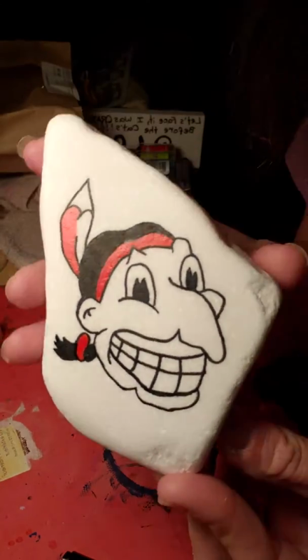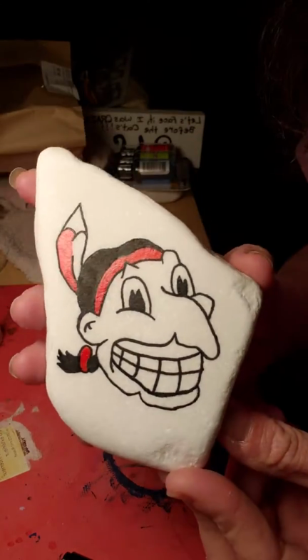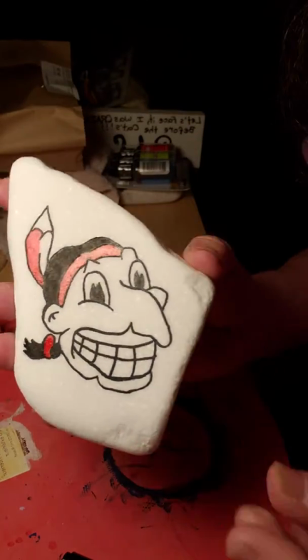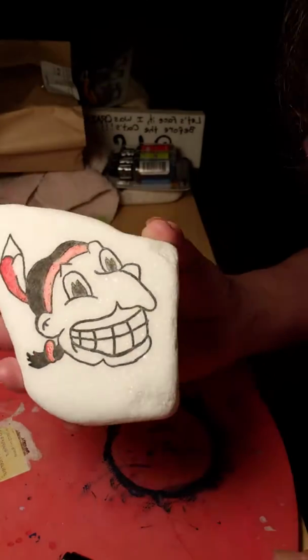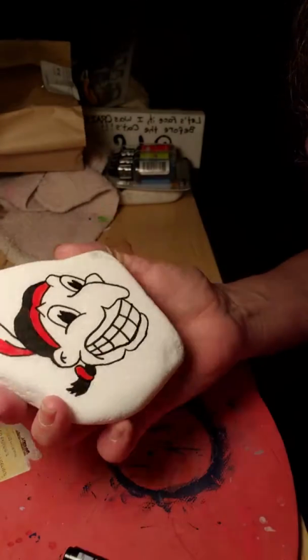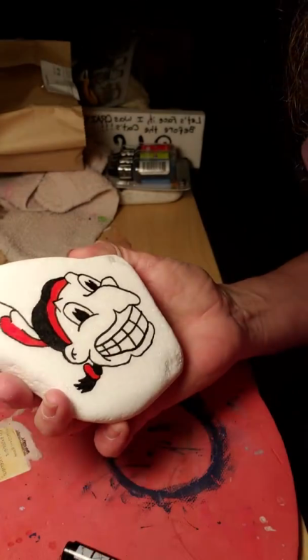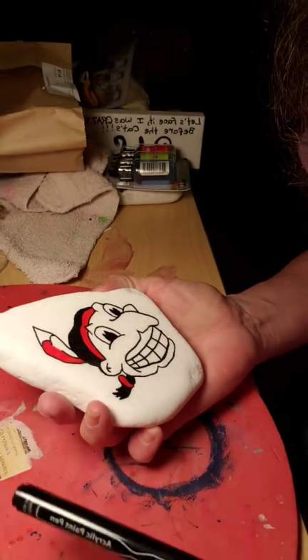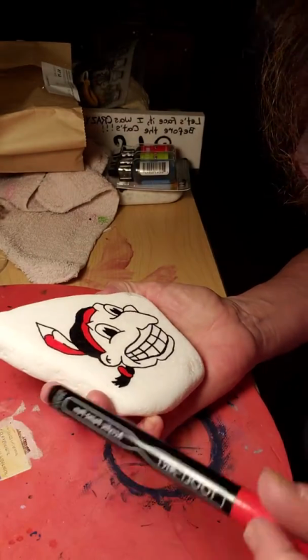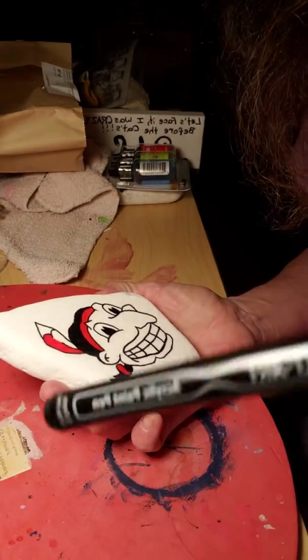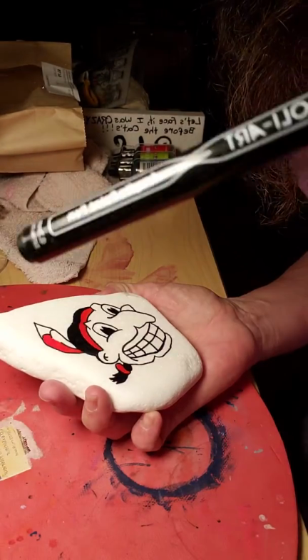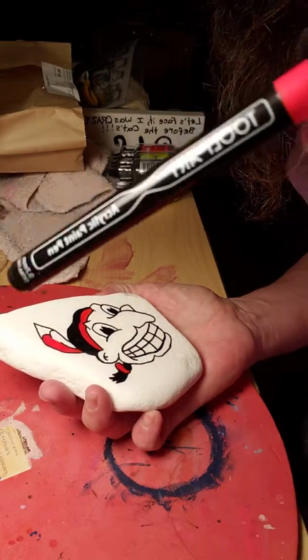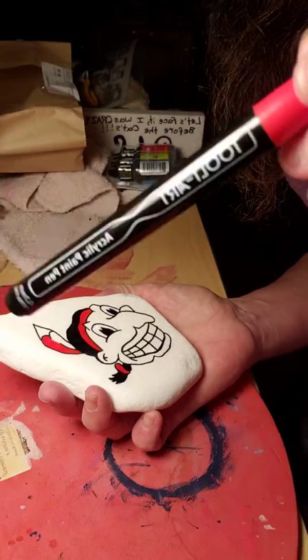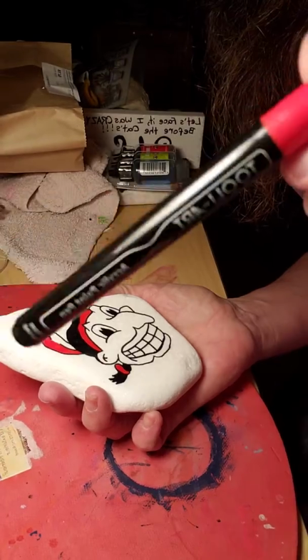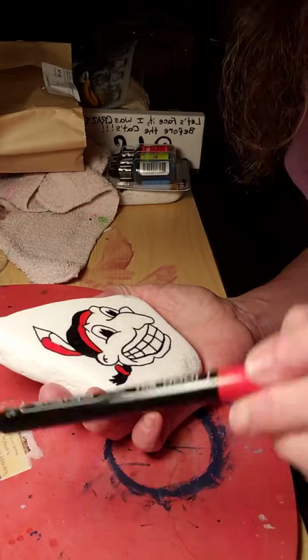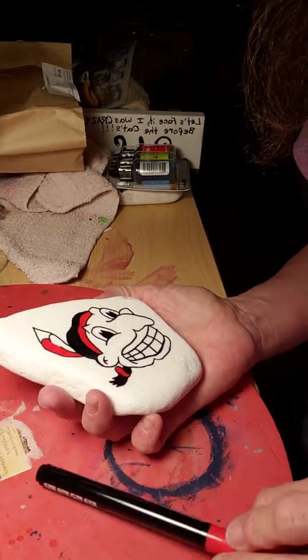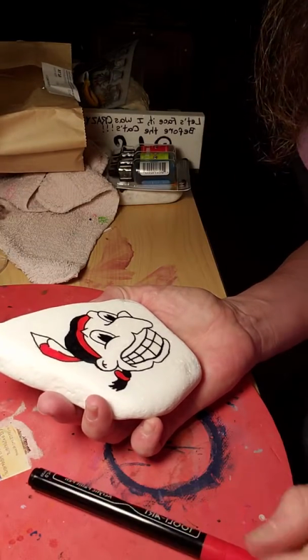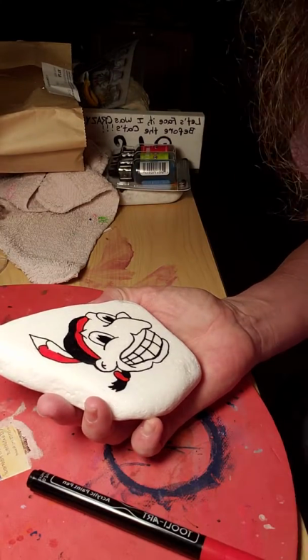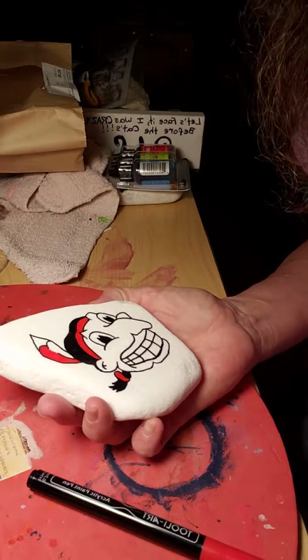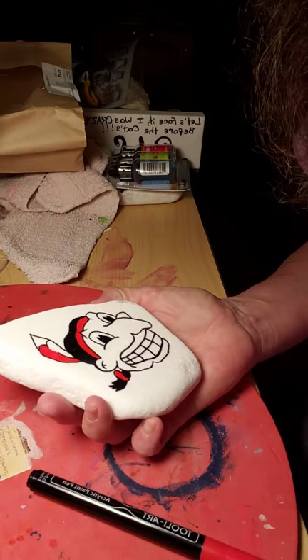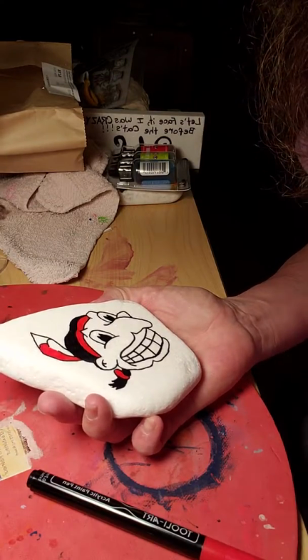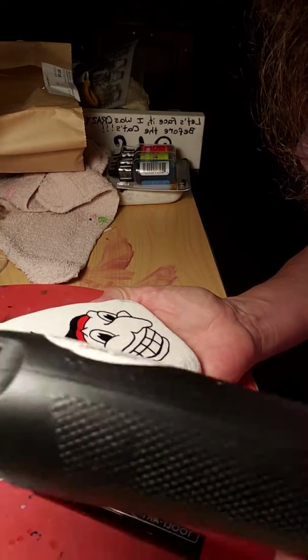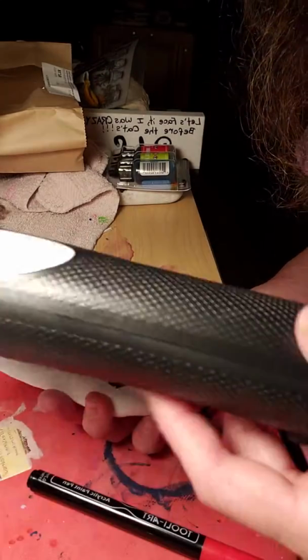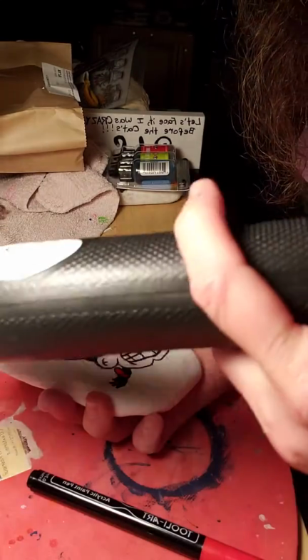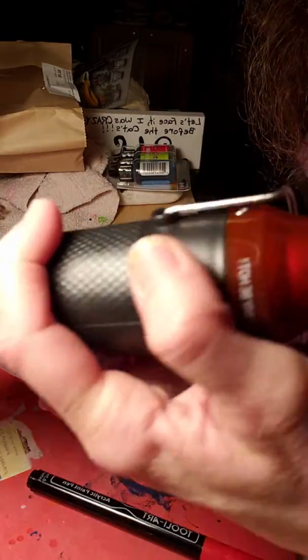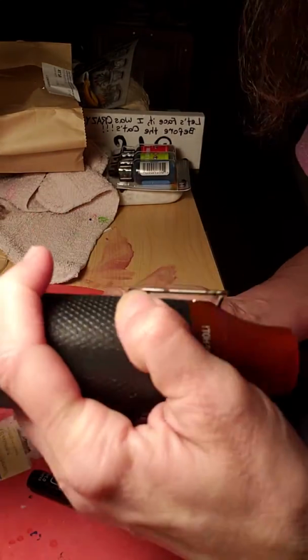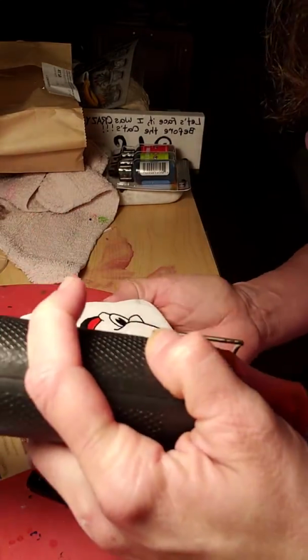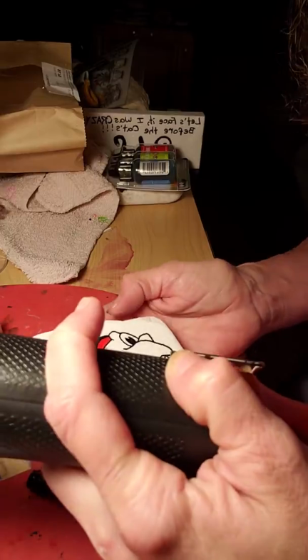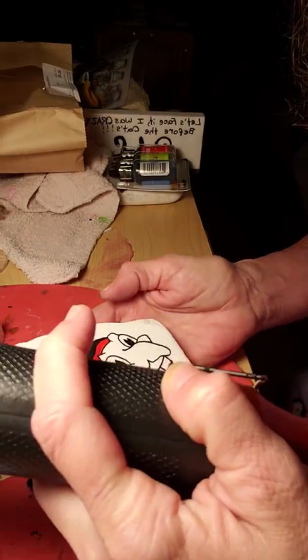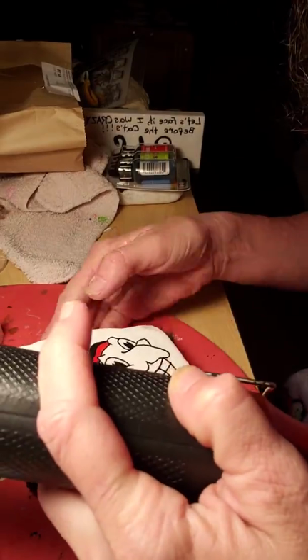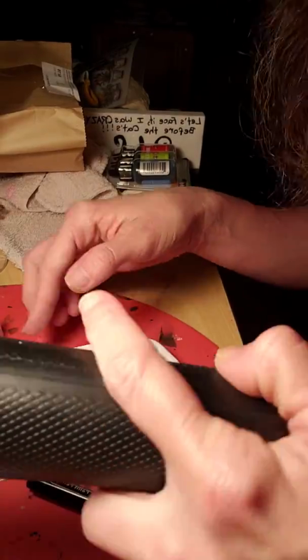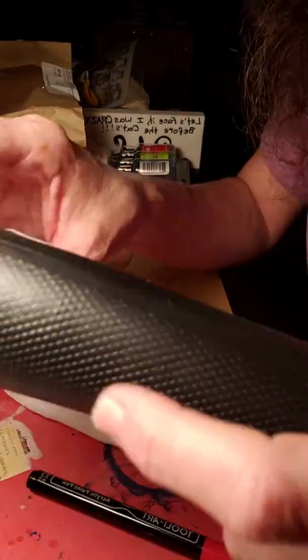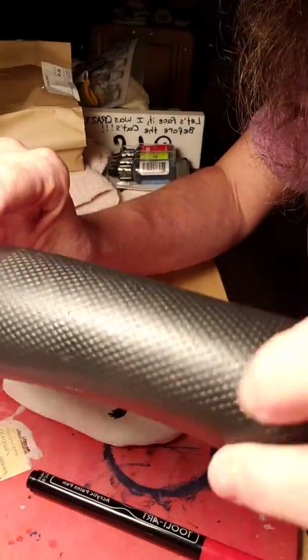Some of y'all might know who he is. And the Artuli paint pens. I was given this little heat gun — heat tool, I guess you could say.